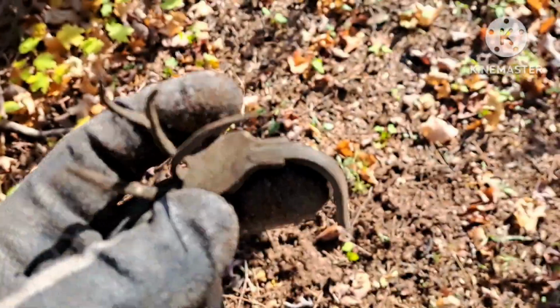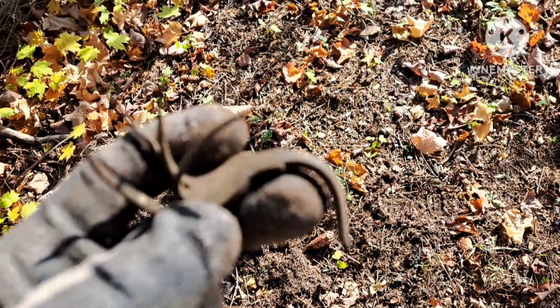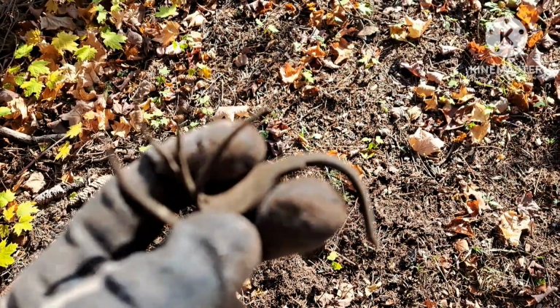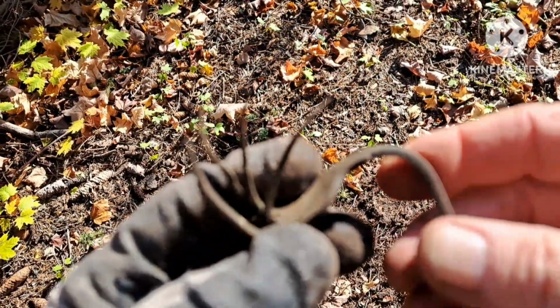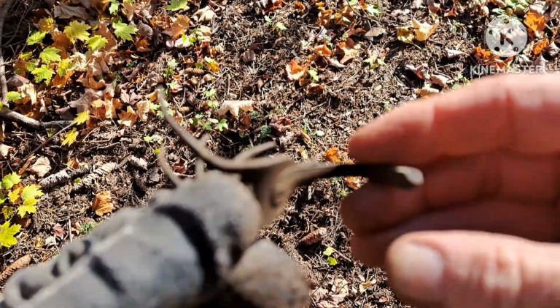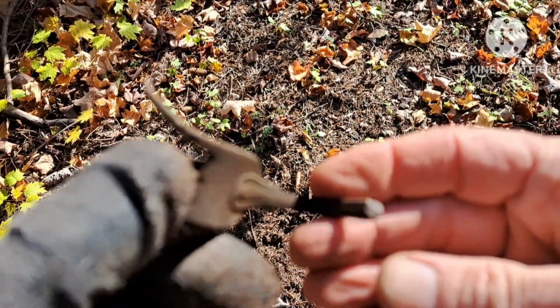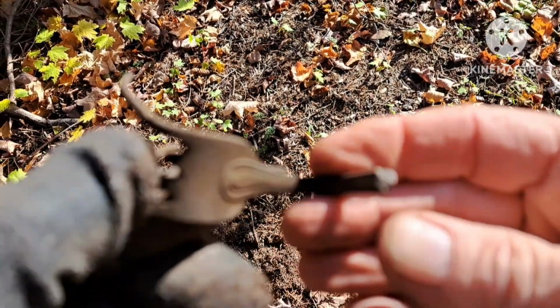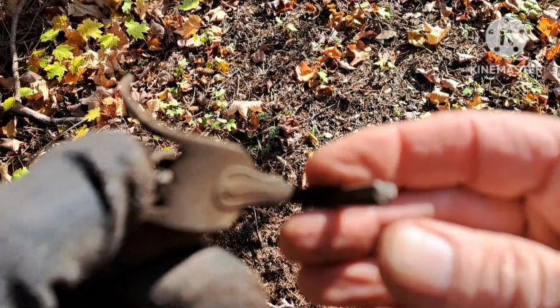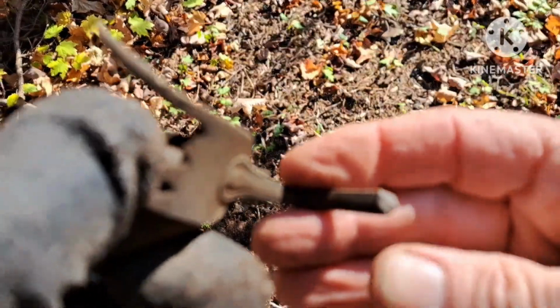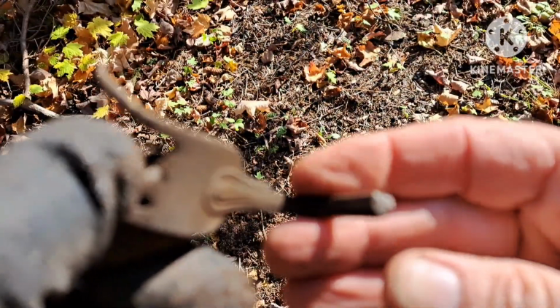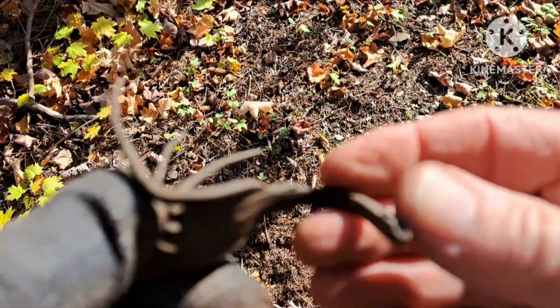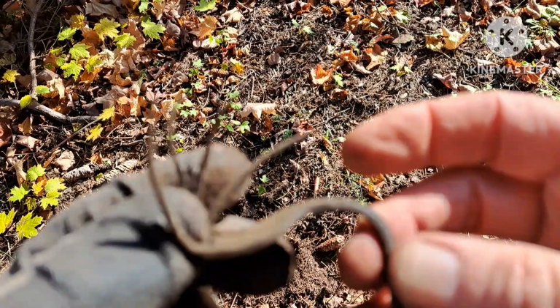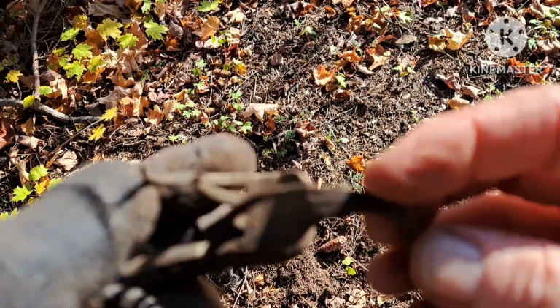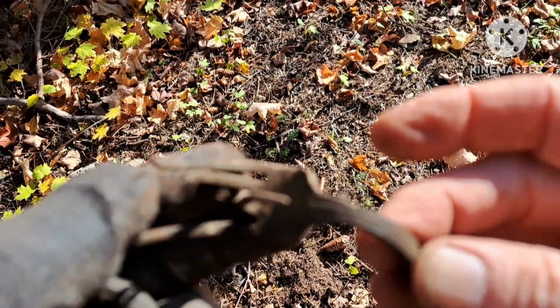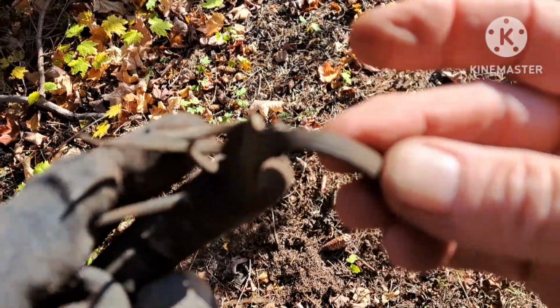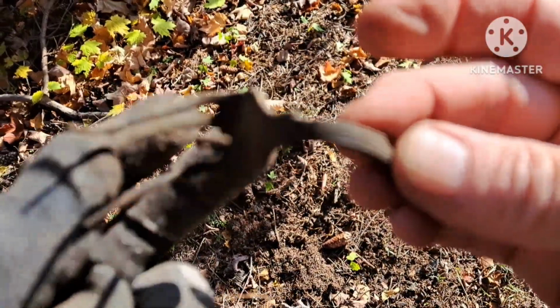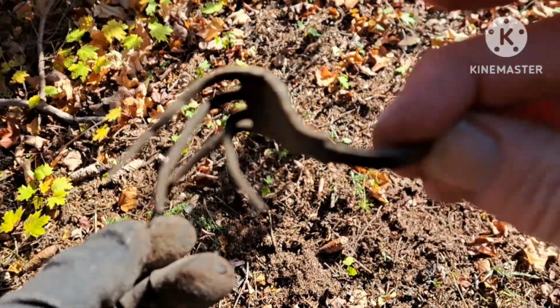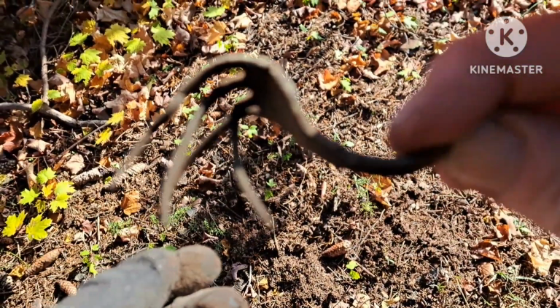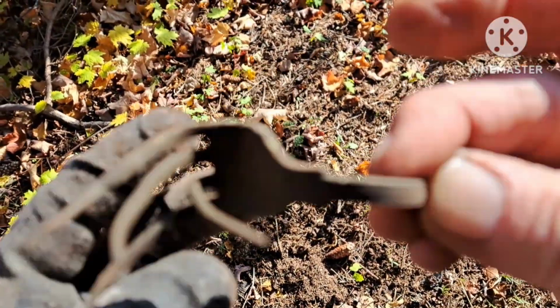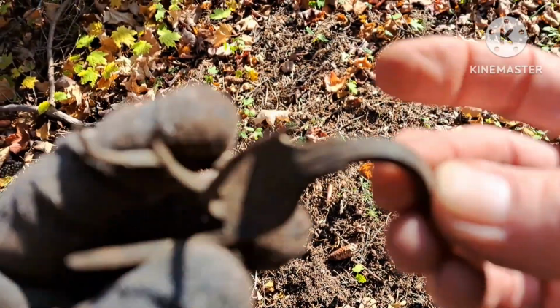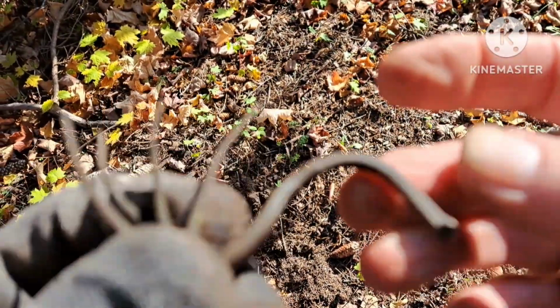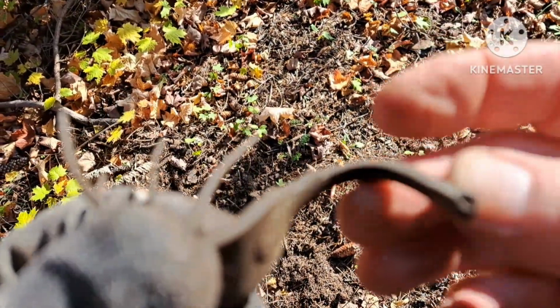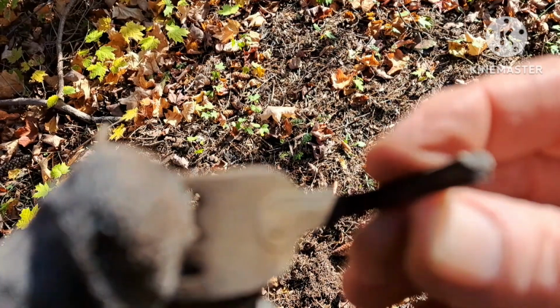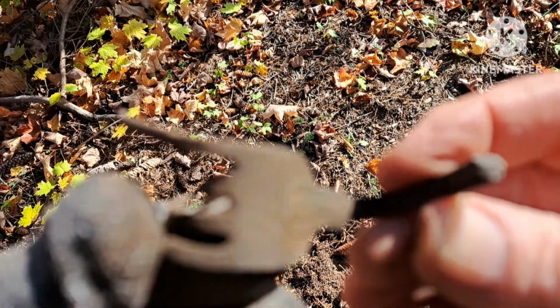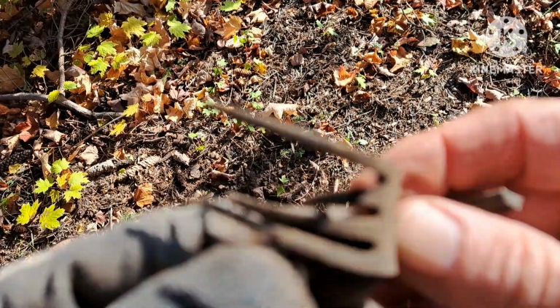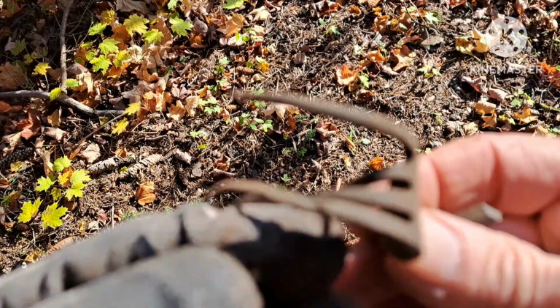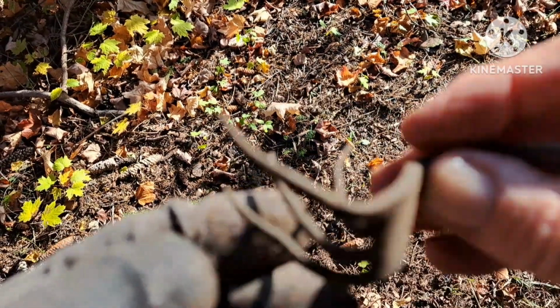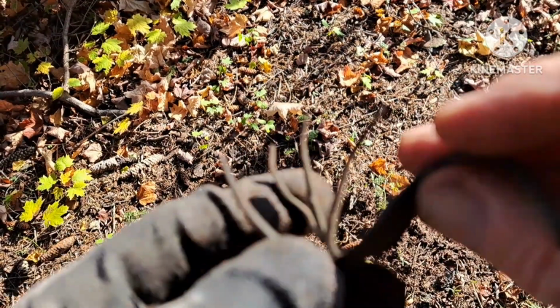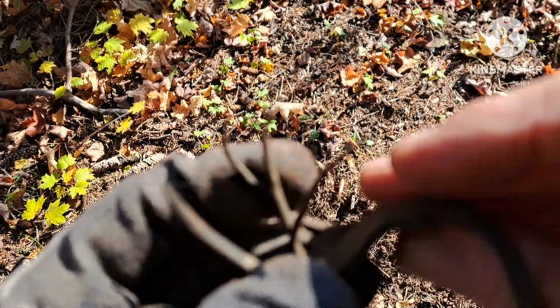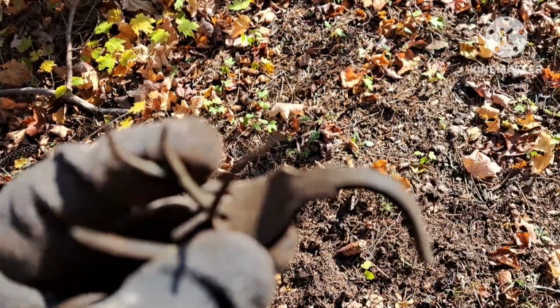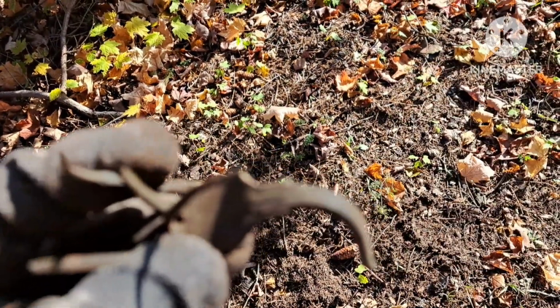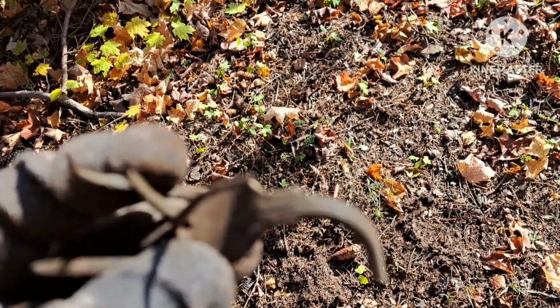I just found the rest of that — I found the handle, and right next to it I just found the fork. Pretty mangled up, looks like it got hit by a lawn mower or something.